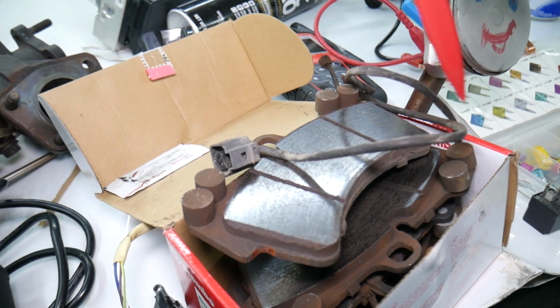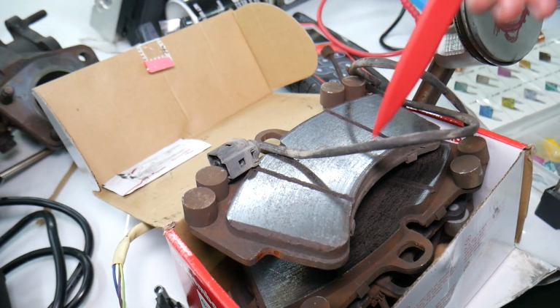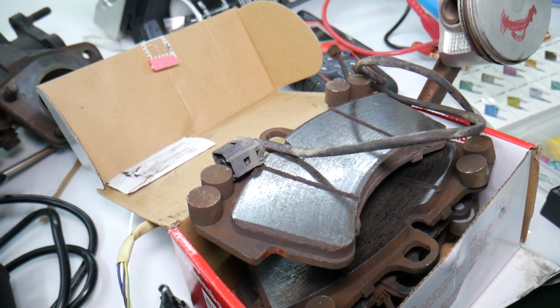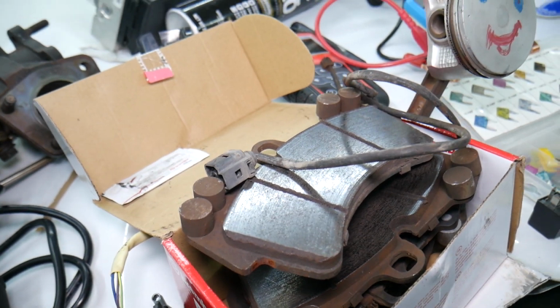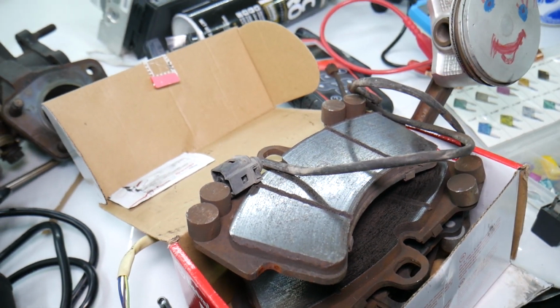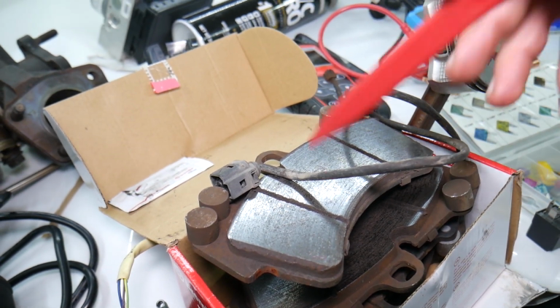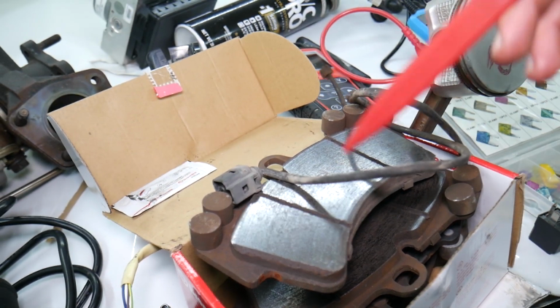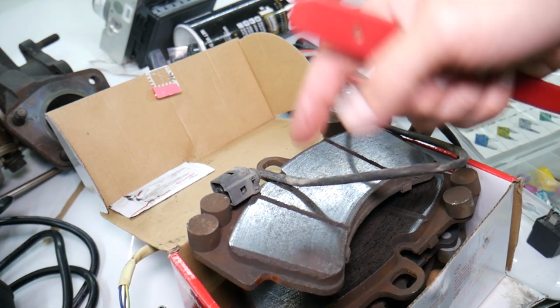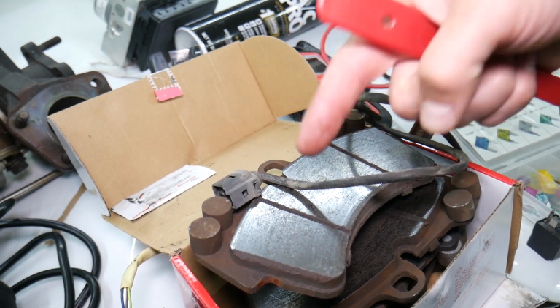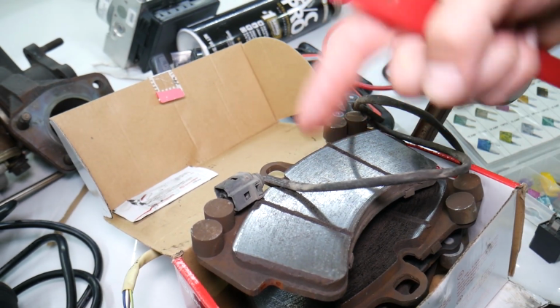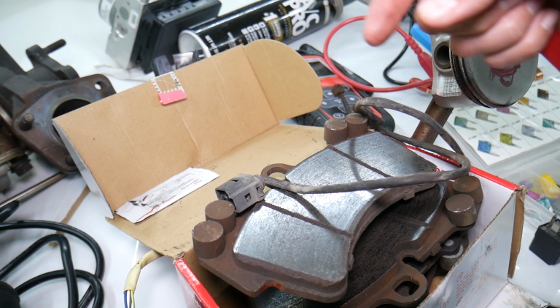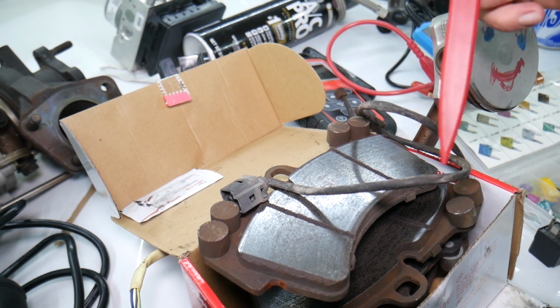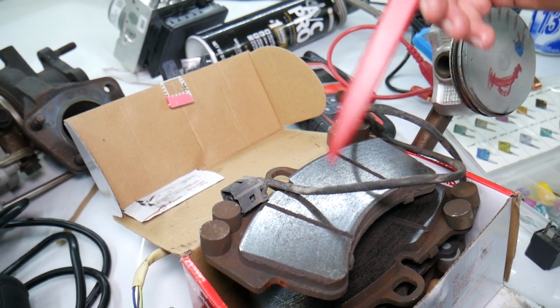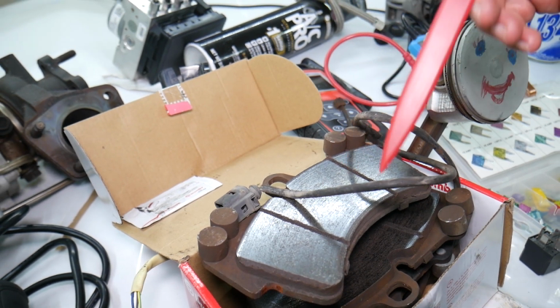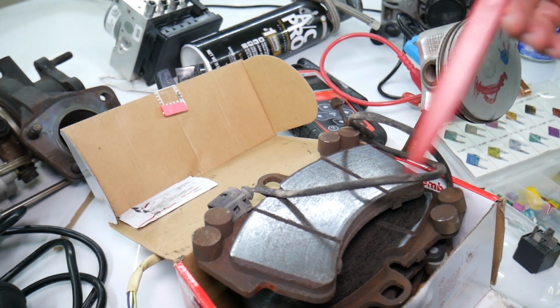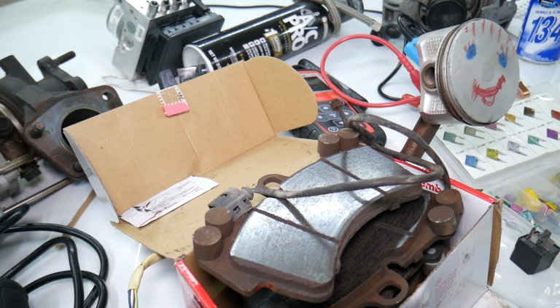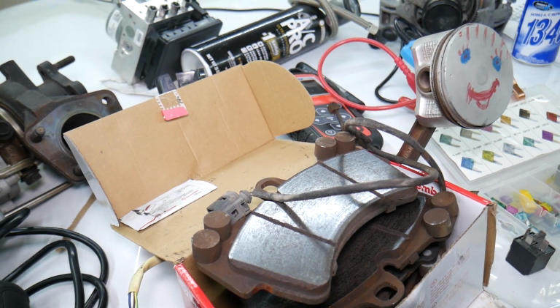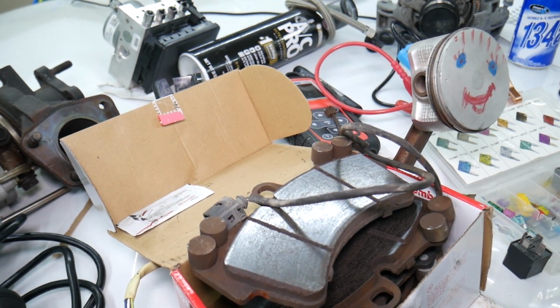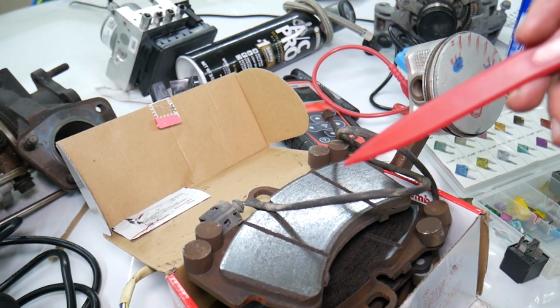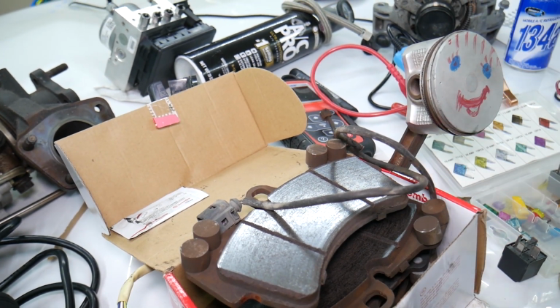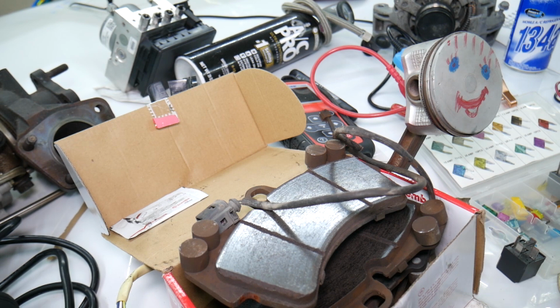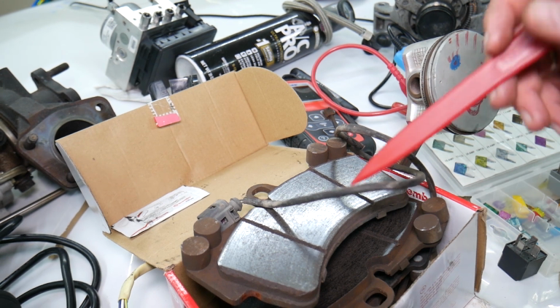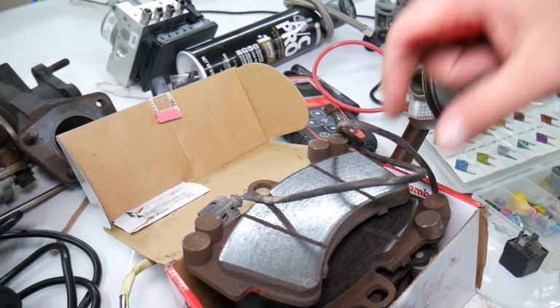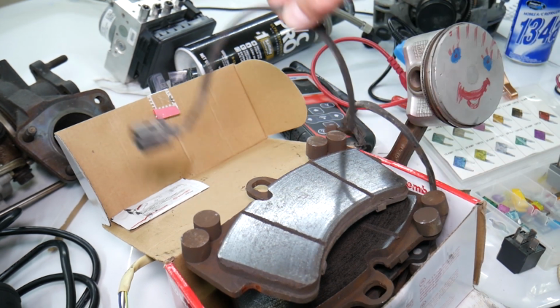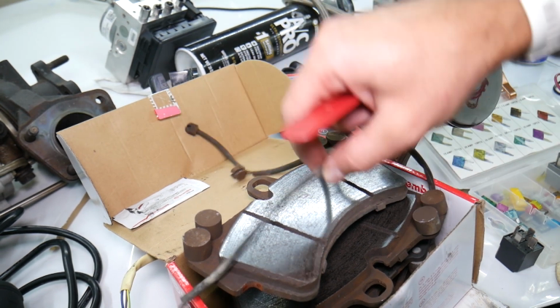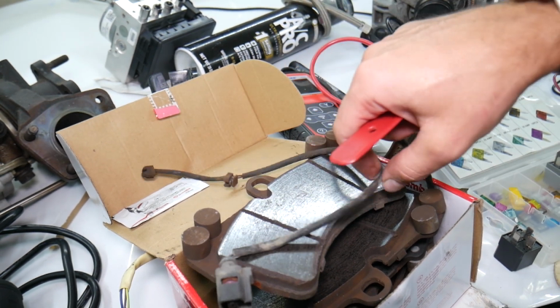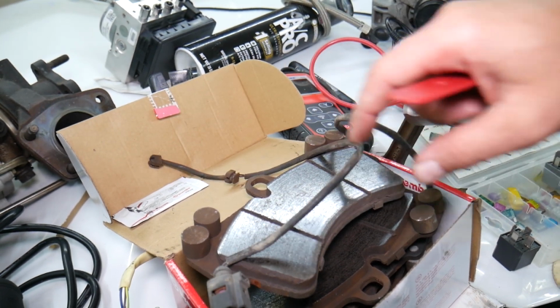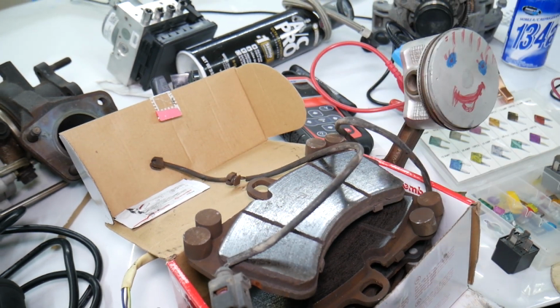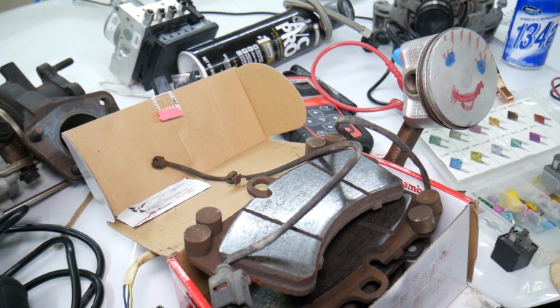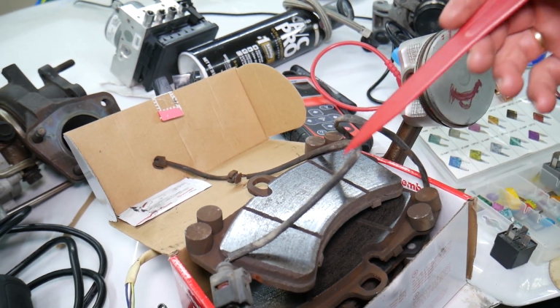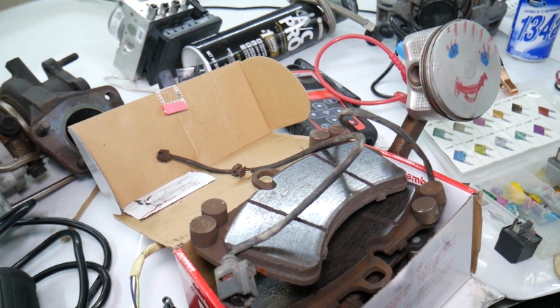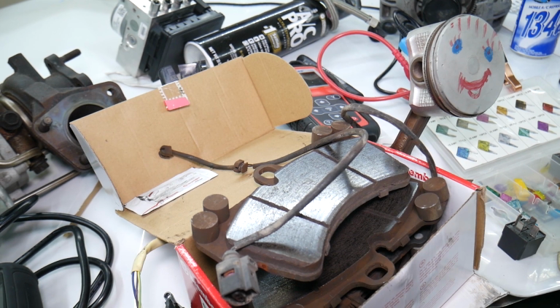Or if that wire wasn't installed correctly after the brake pad replacement, it might have been rubbing on the wheel or tire, and as a result it might be a broken wire. So you need to inspect to see if it's a broken wire. In either case, you need to replace the brake pad wear sensor, which is not very expensive.